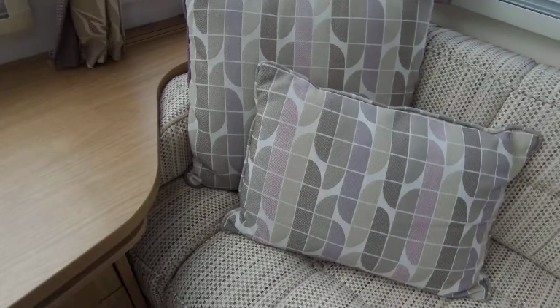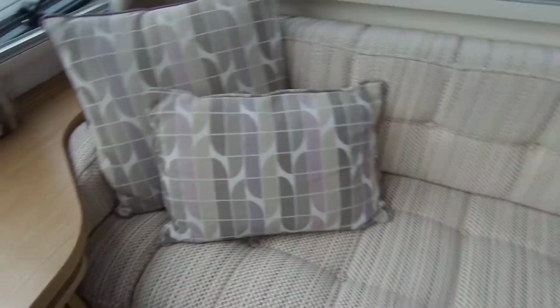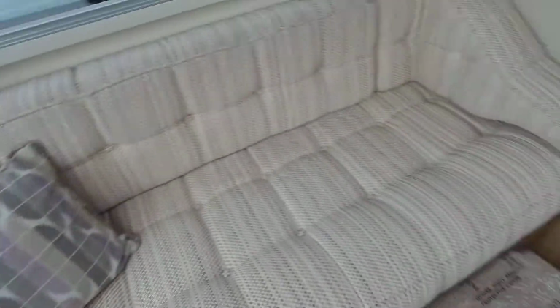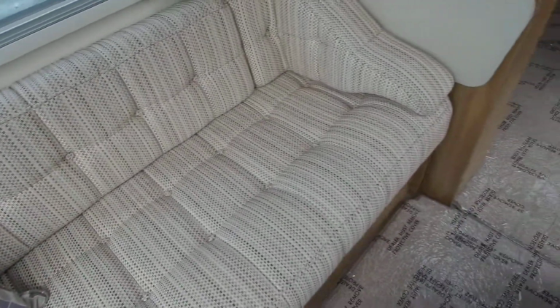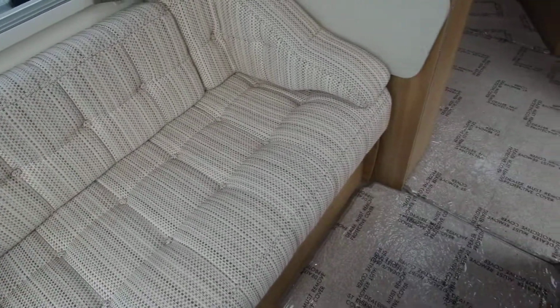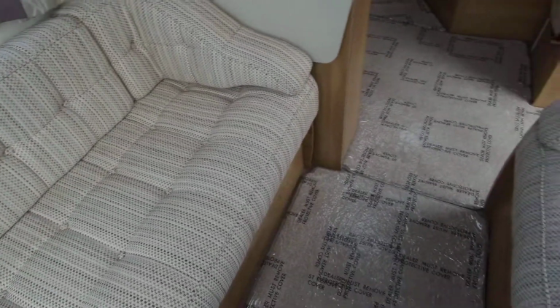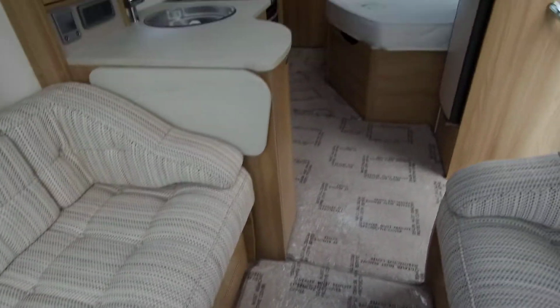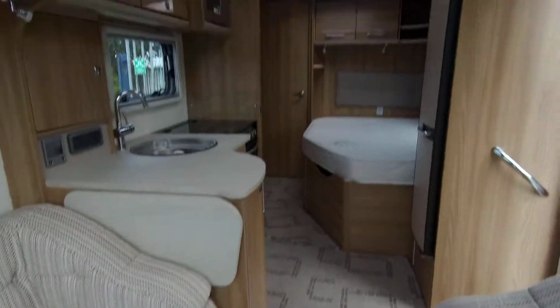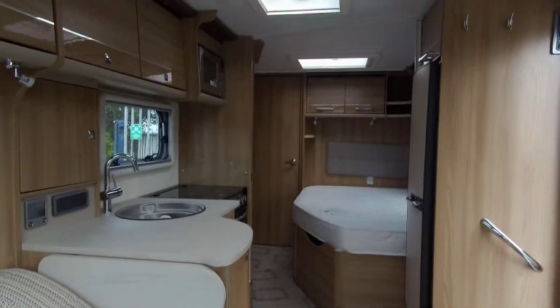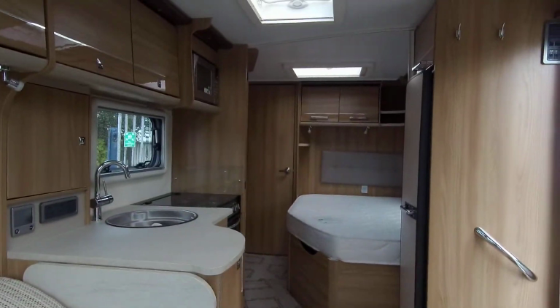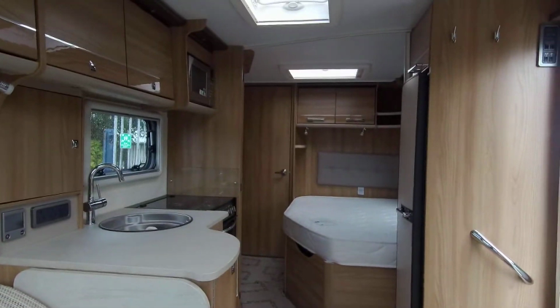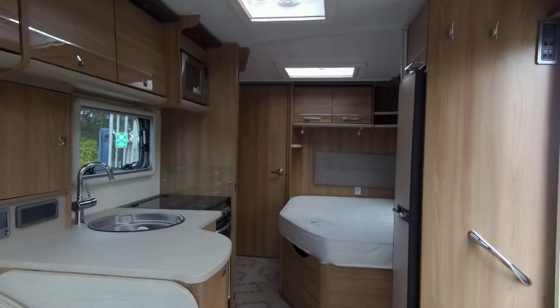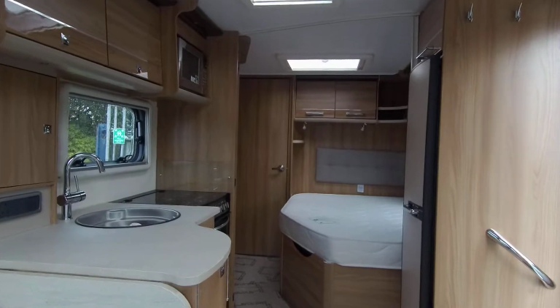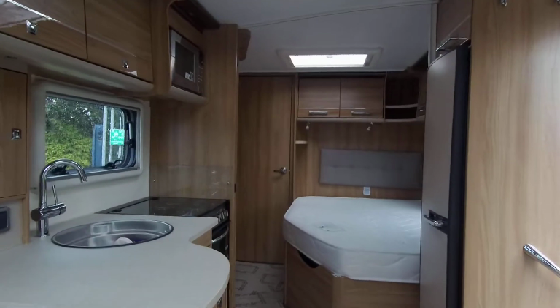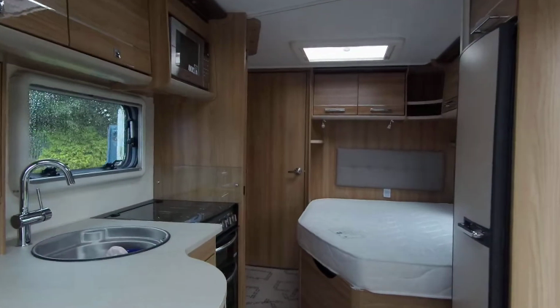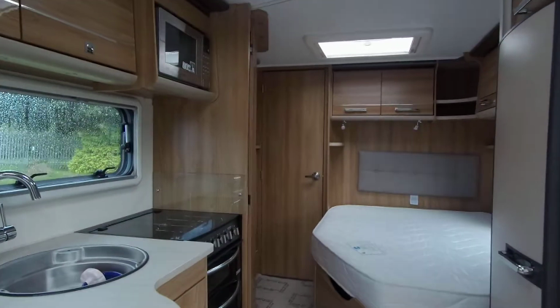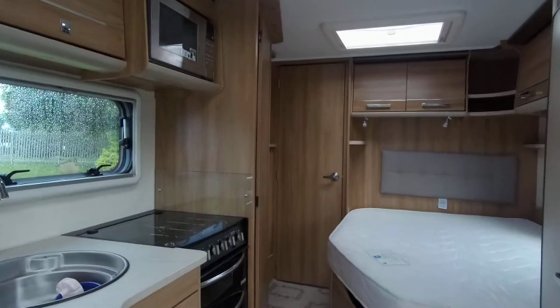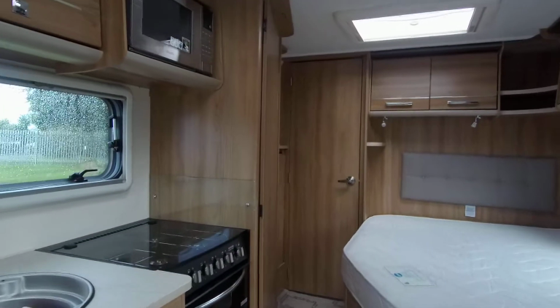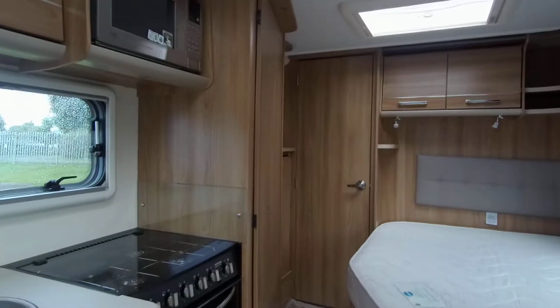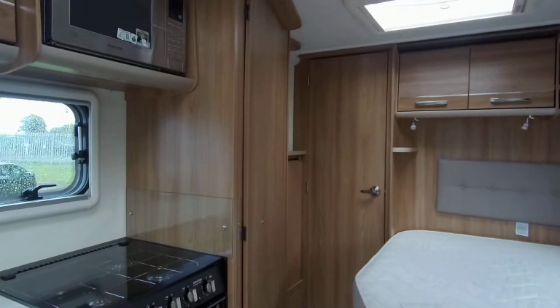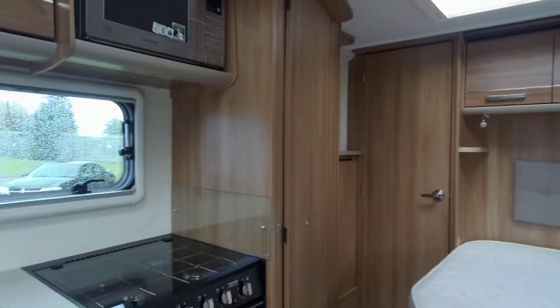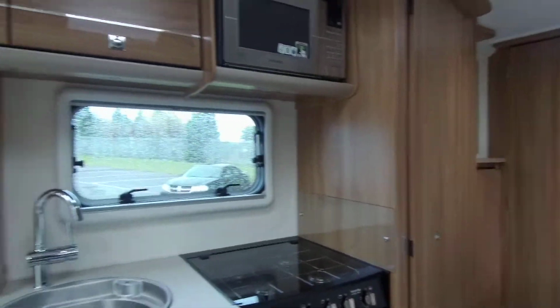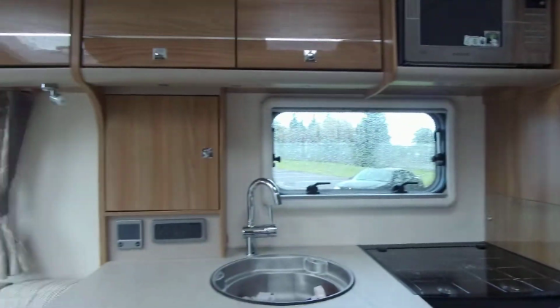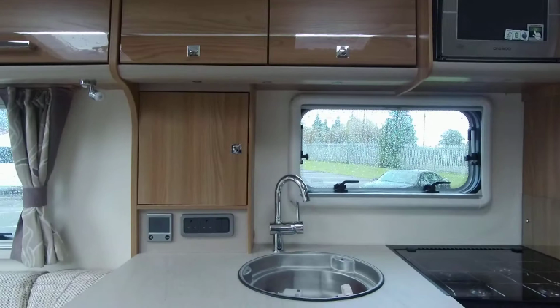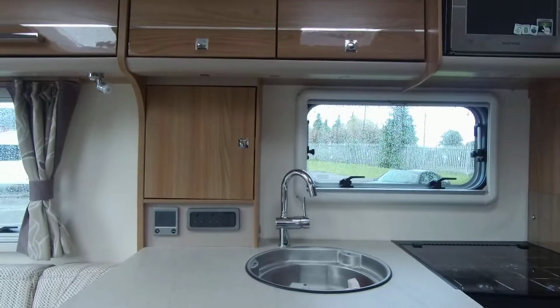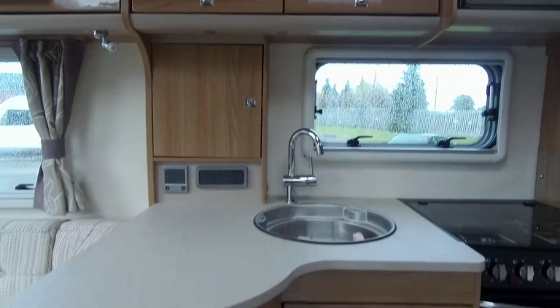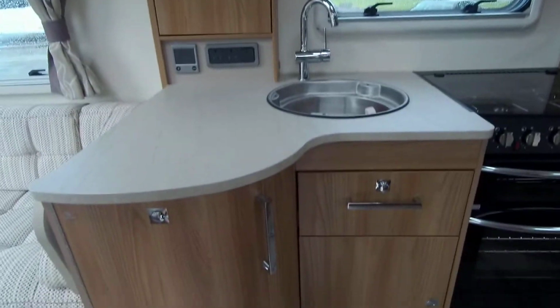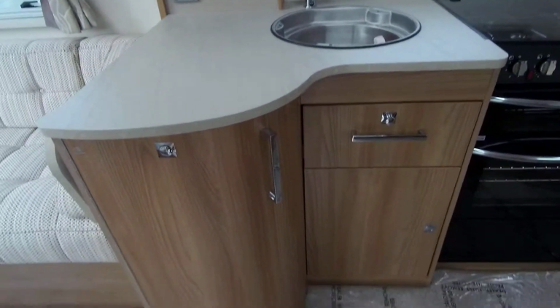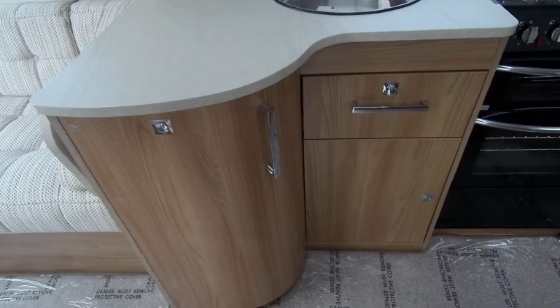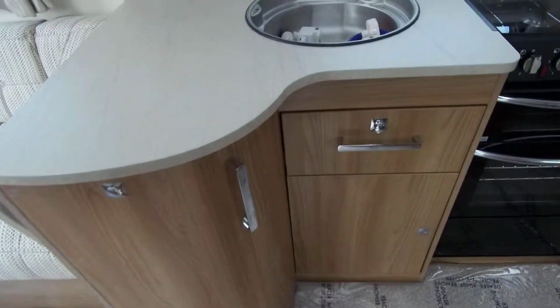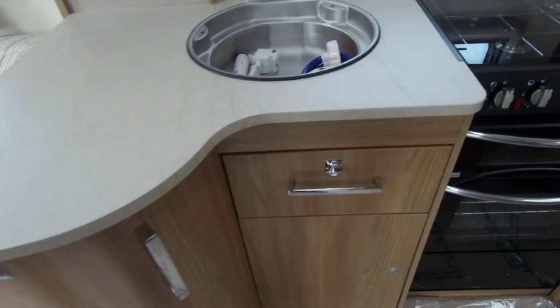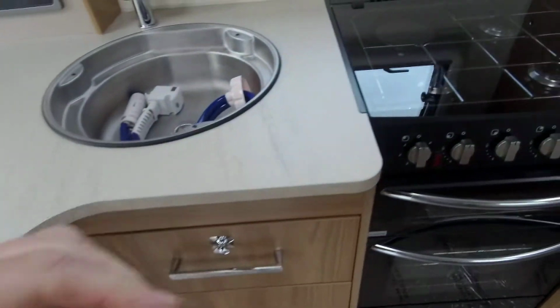There is a spacious lounge with facing bench seats, and this is flooded with light with the full aspect sunroof. These bench seats form single beds or can be made into a double bed if required.